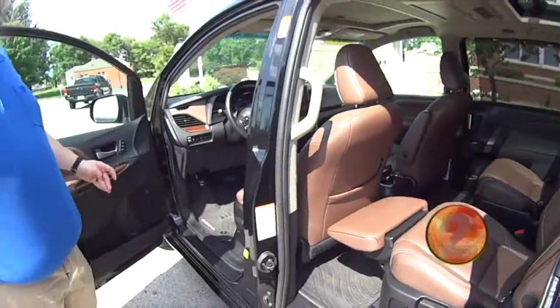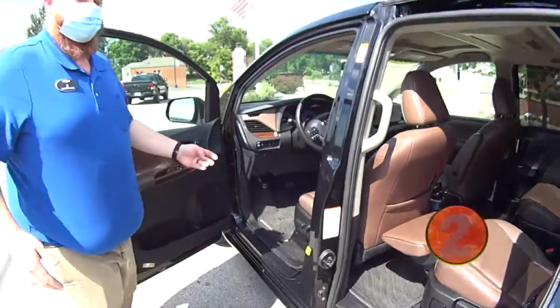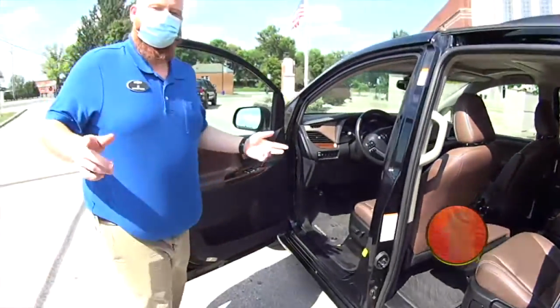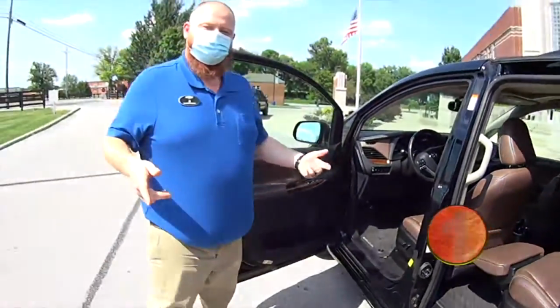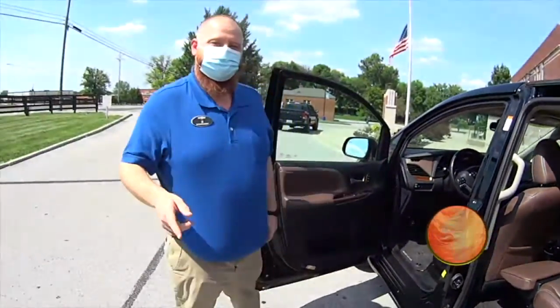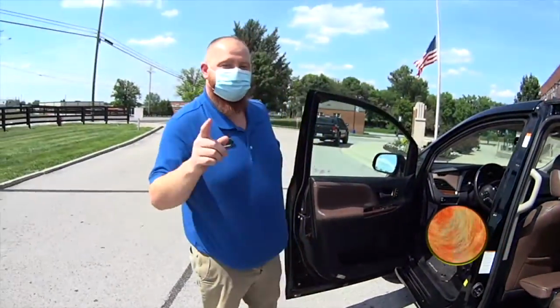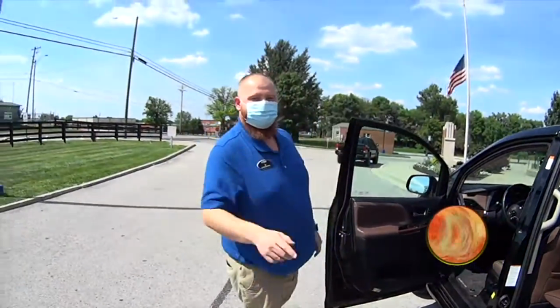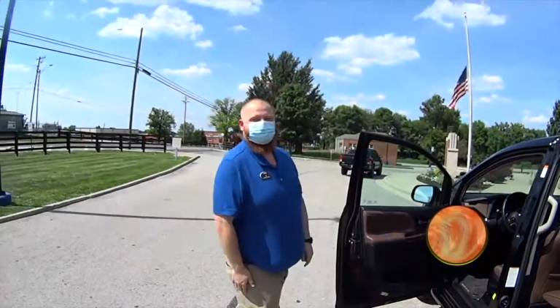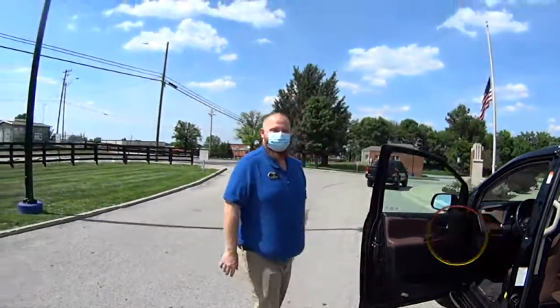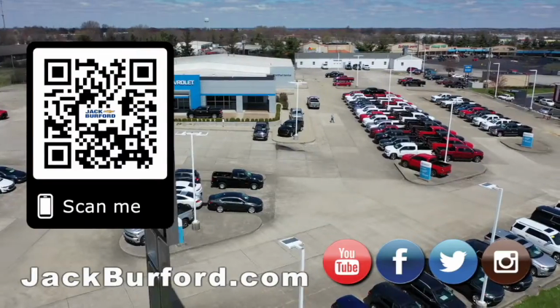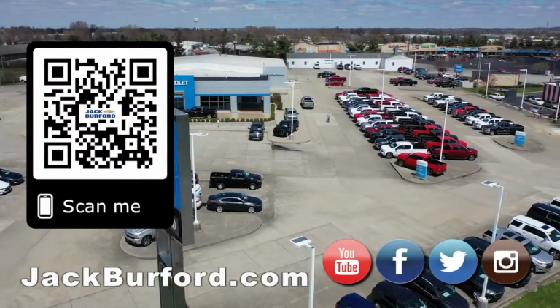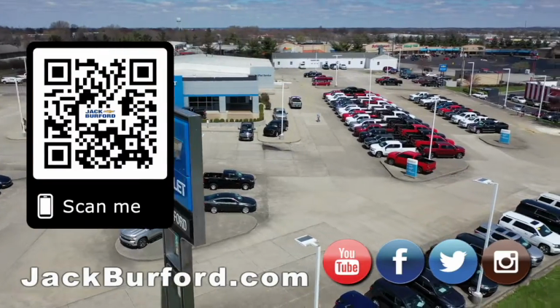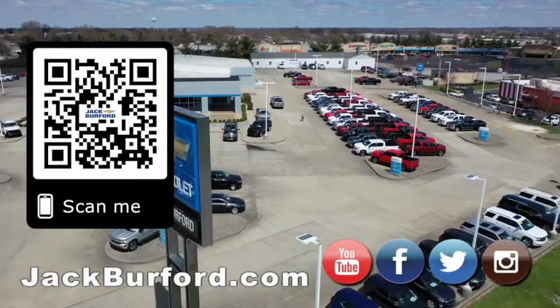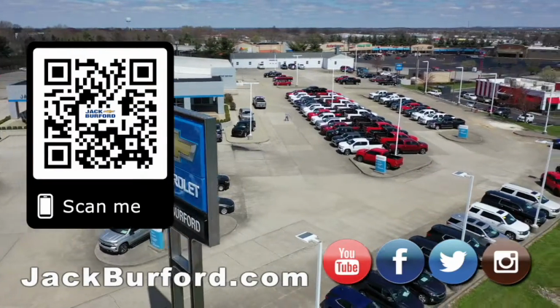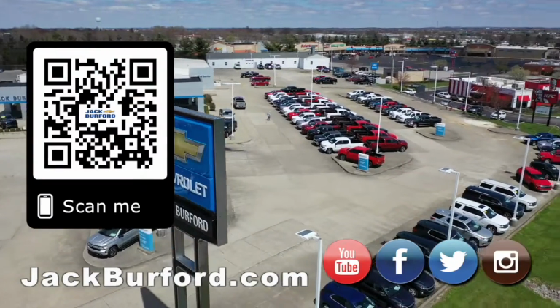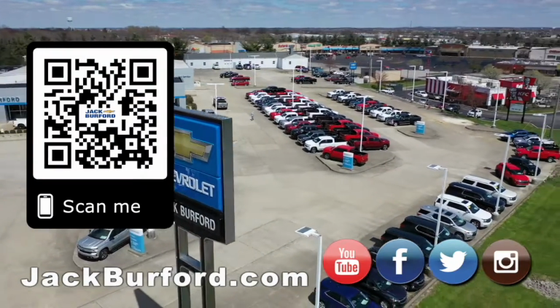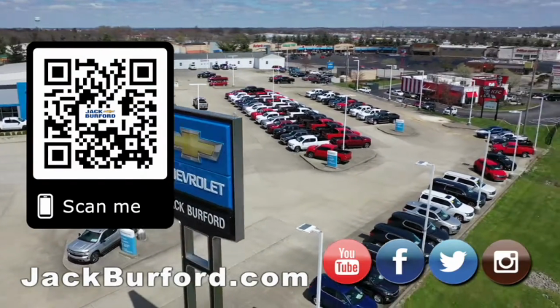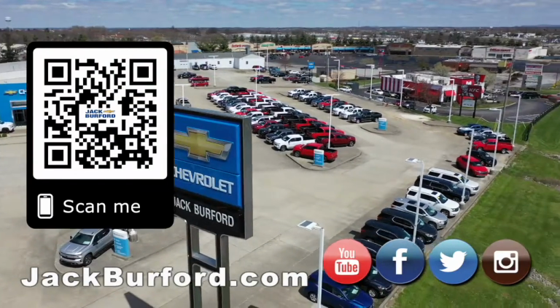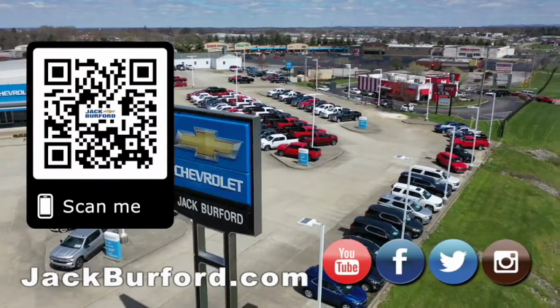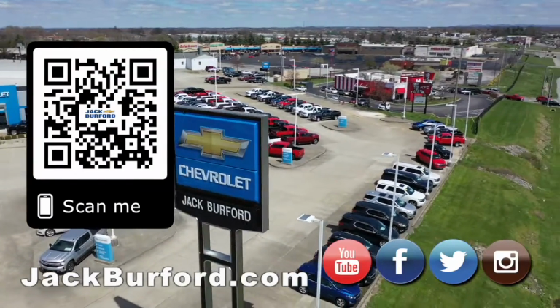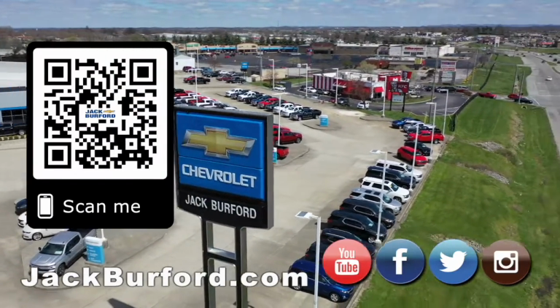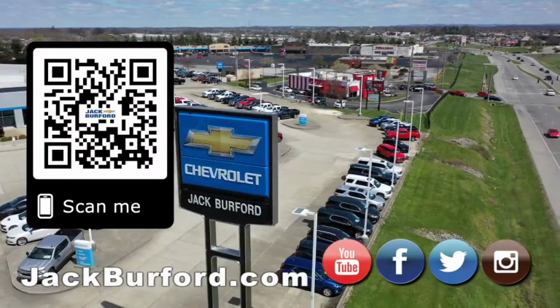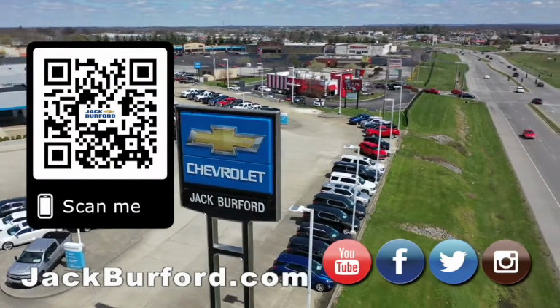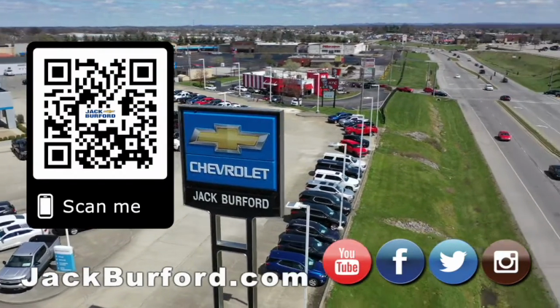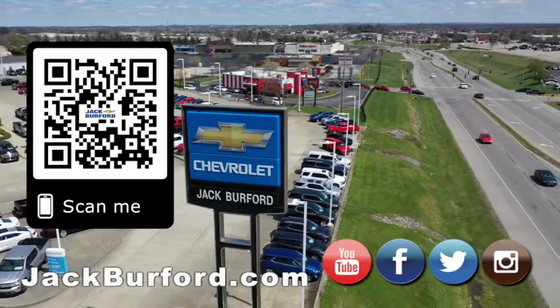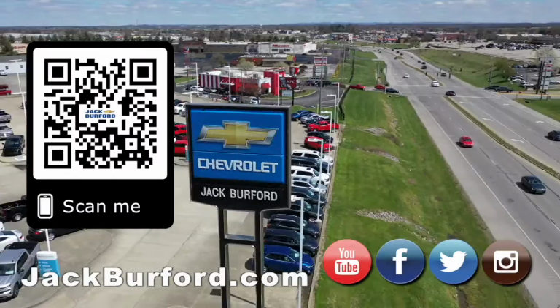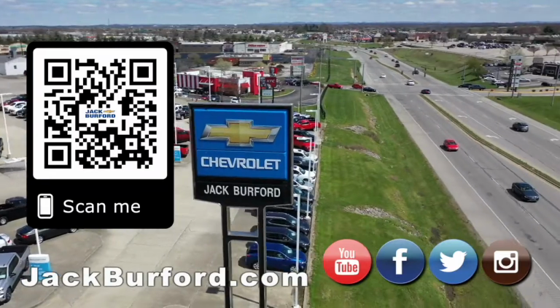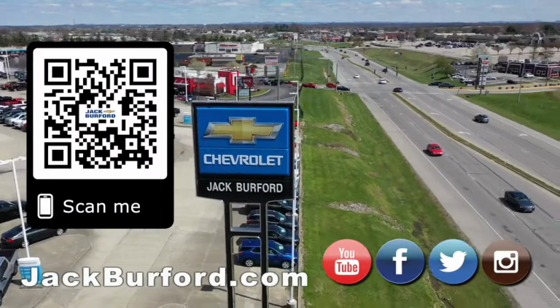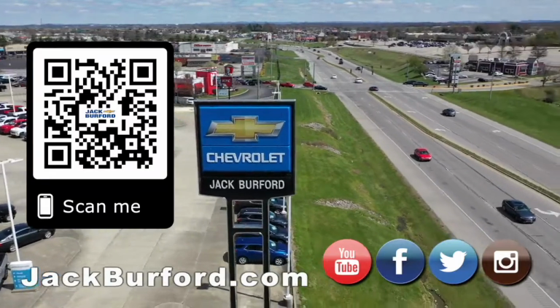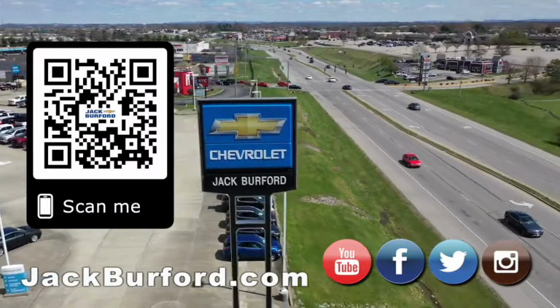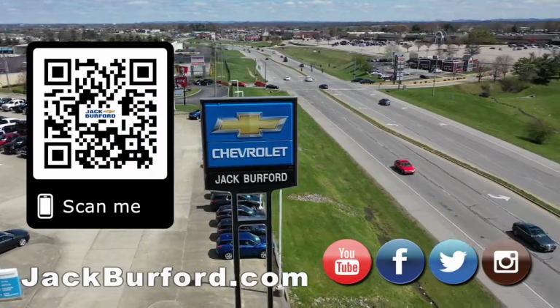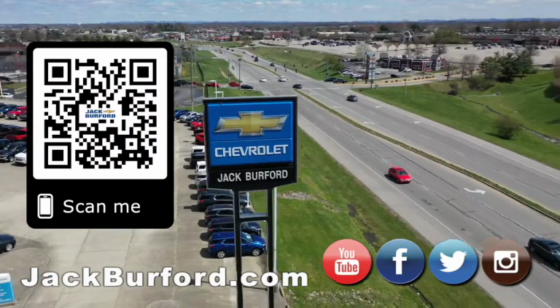Go check it out at jackburford.com. We'll see you all next time. Why would you buy a vehicle anywhere else? Make sure to visit us at jackburford.com and subscribe to our YouTube channel.